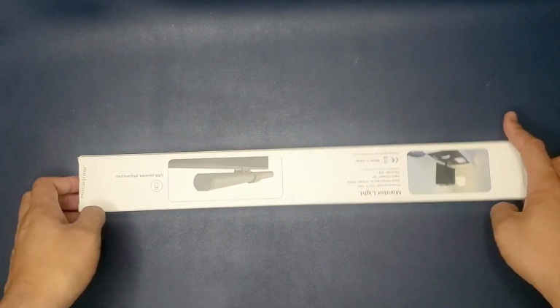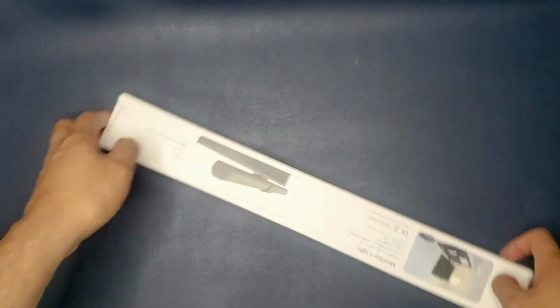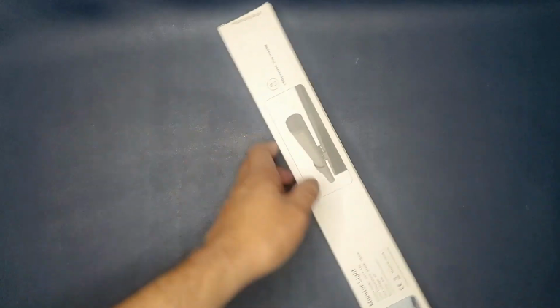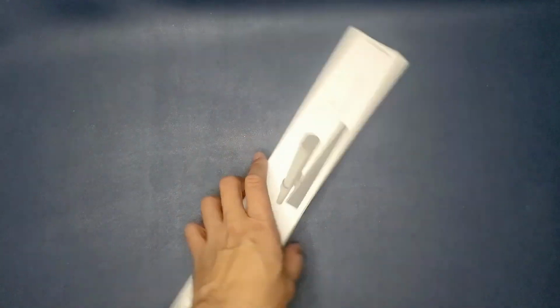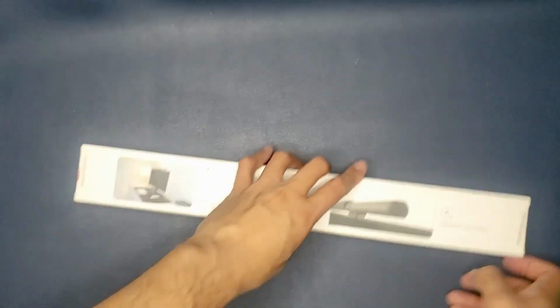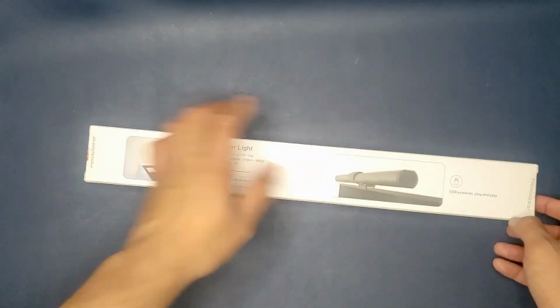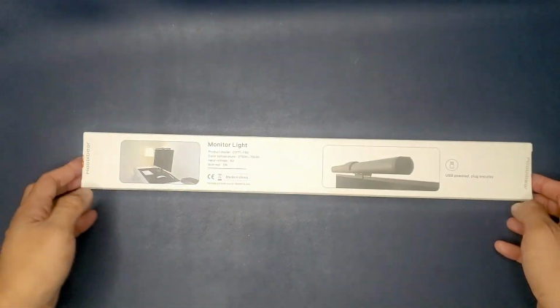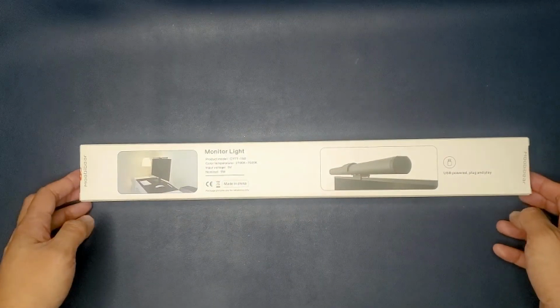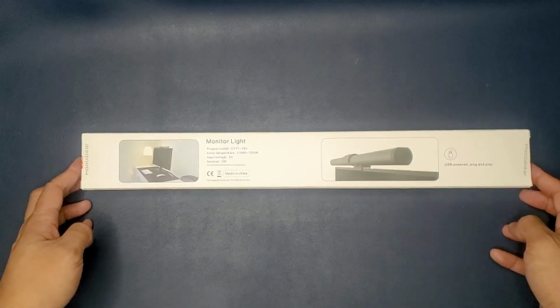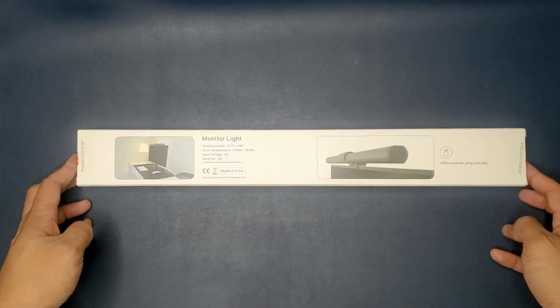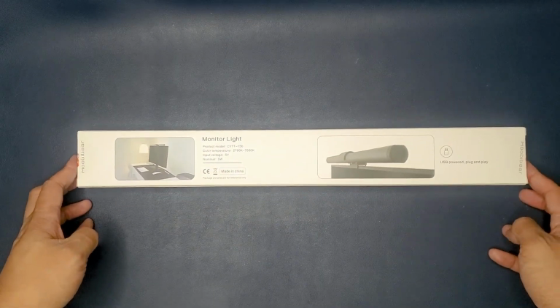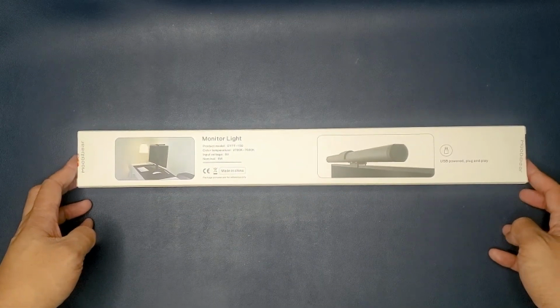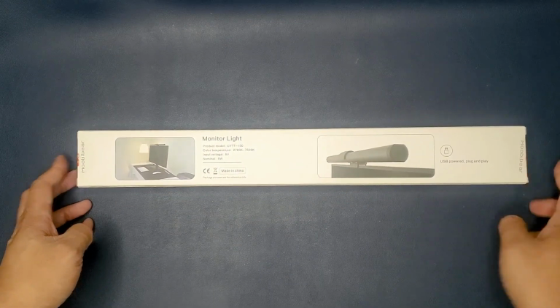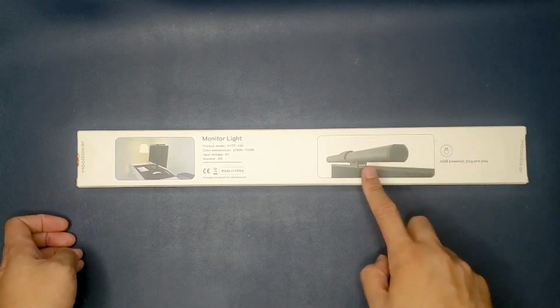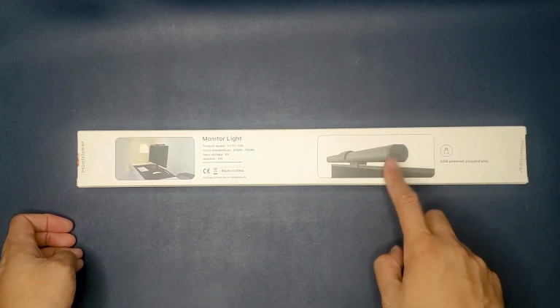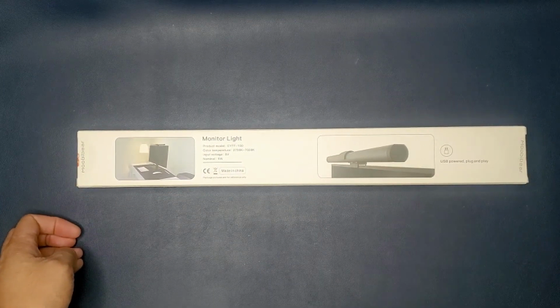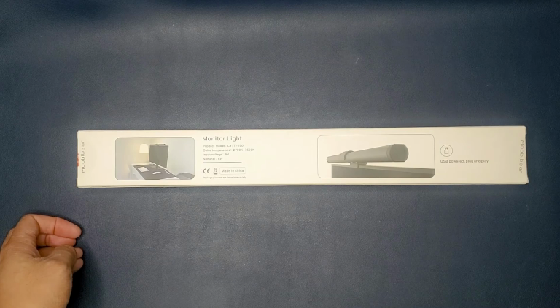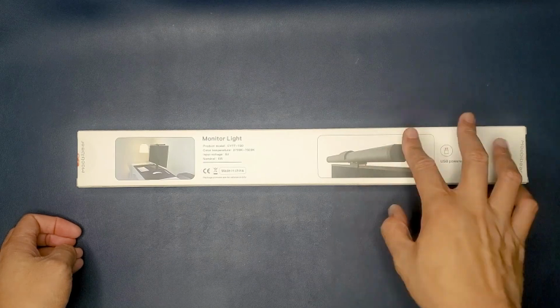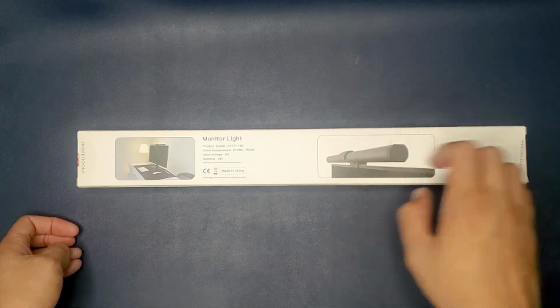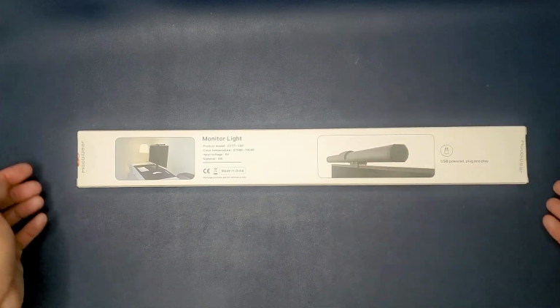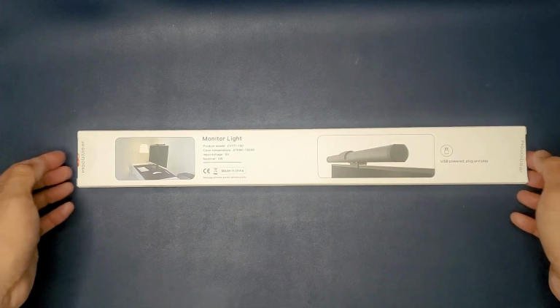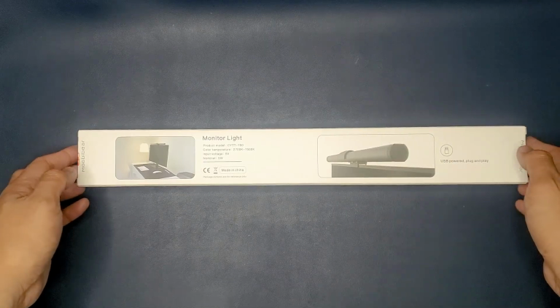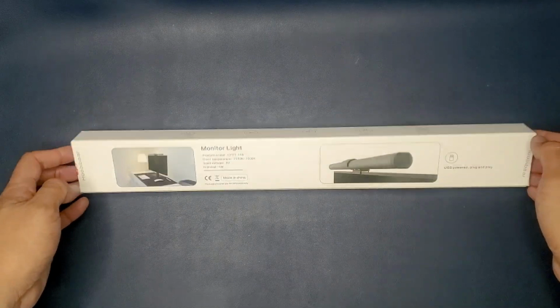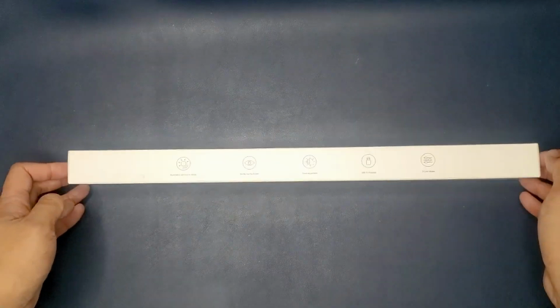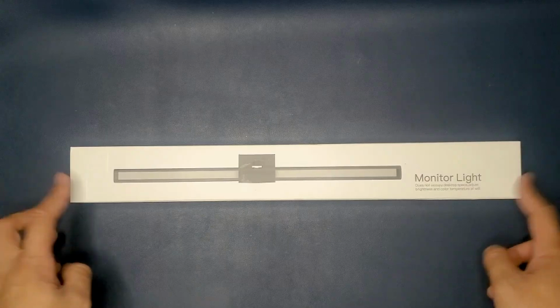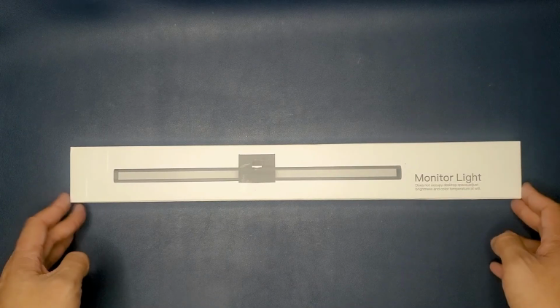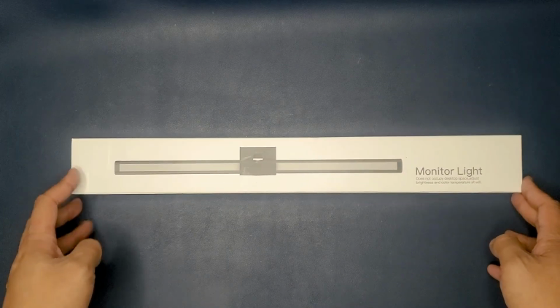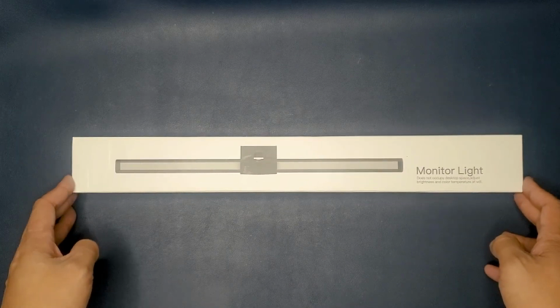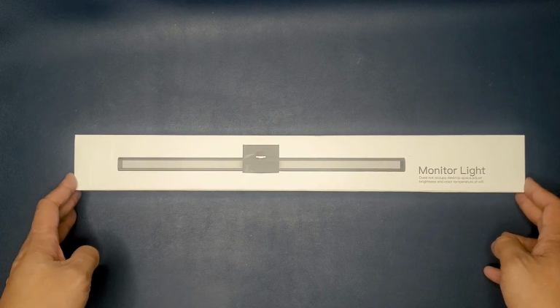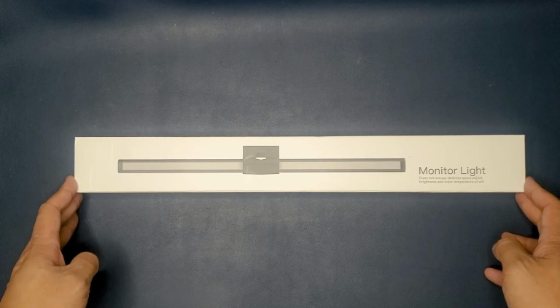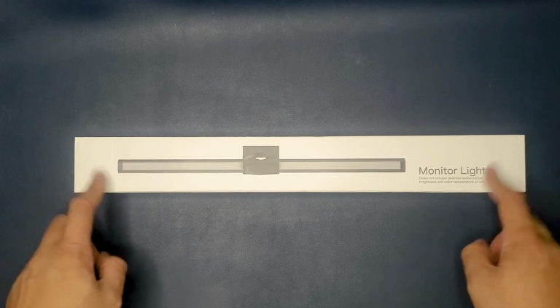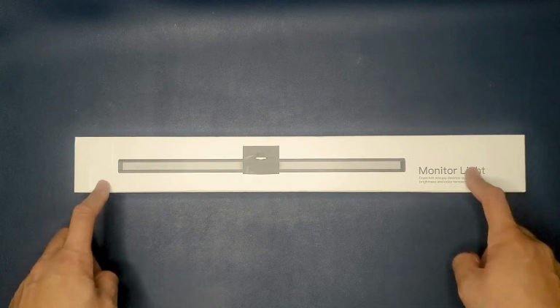According to the picture on the Amazon website, the bottom part is the light itself and on the top you have the RGB colors. Let's go ahead and open this up and I'll show you guys what's inside.